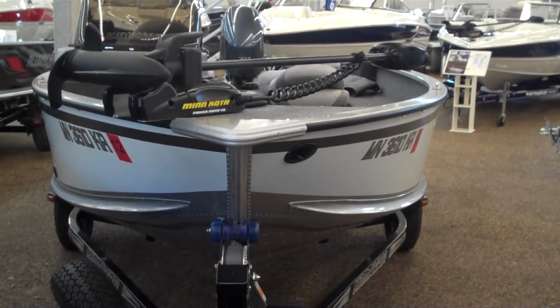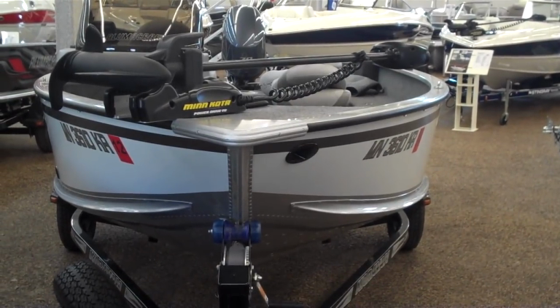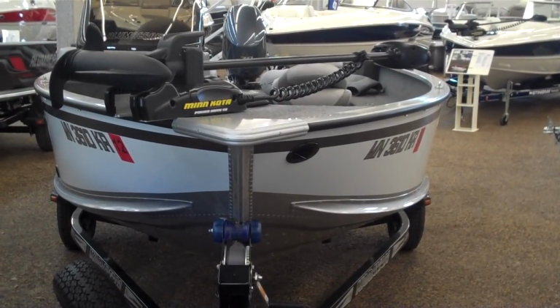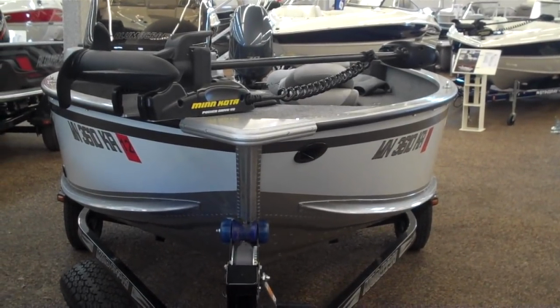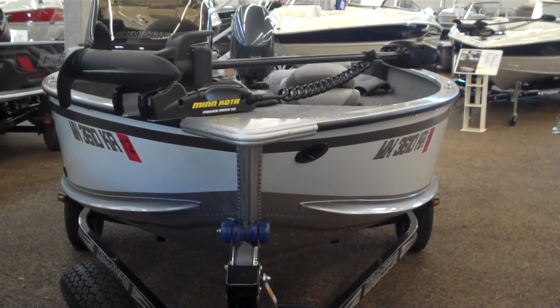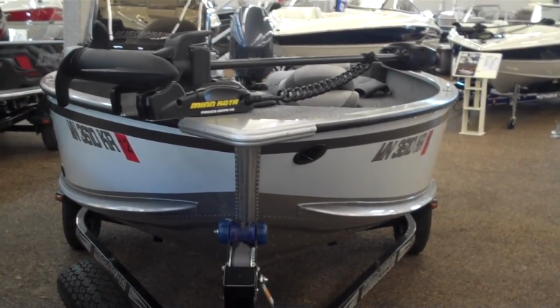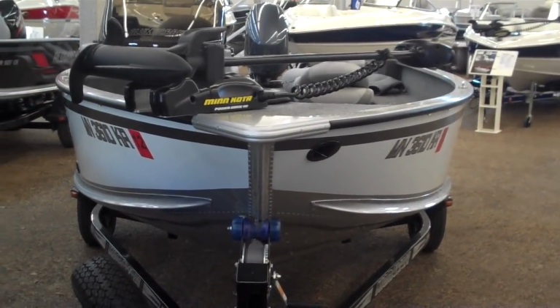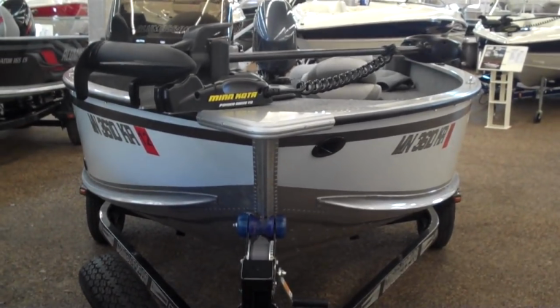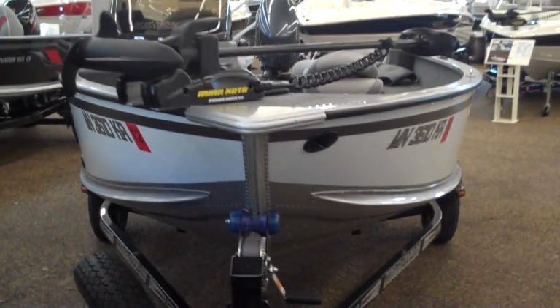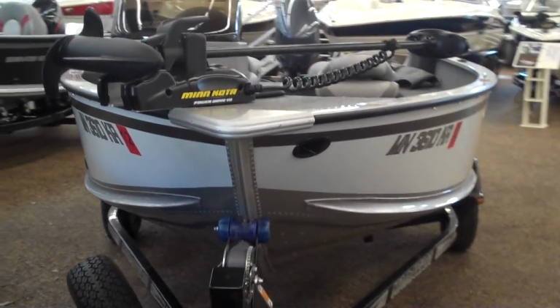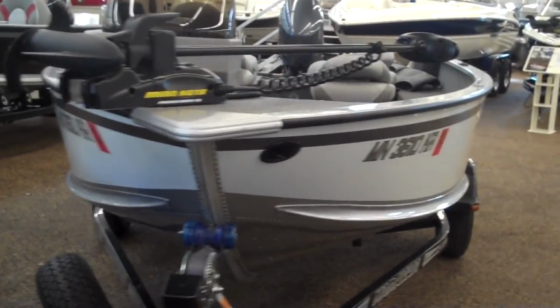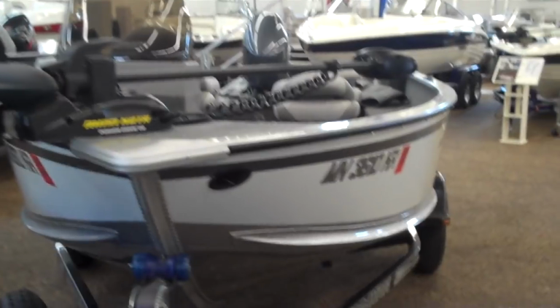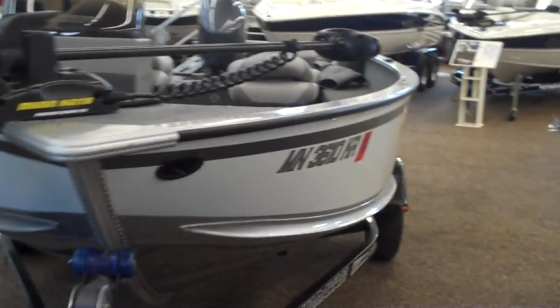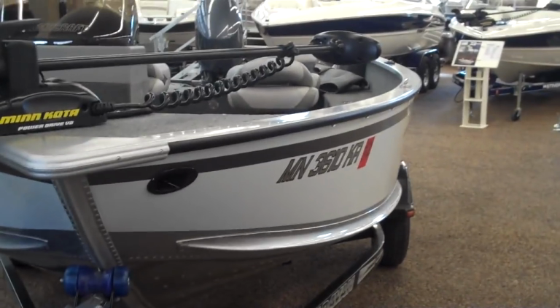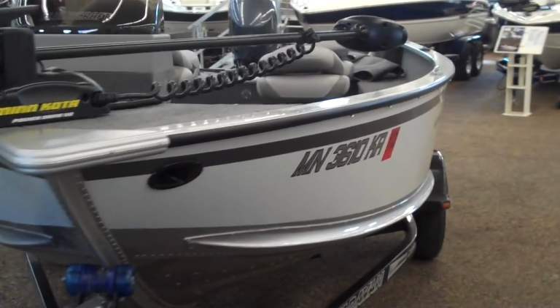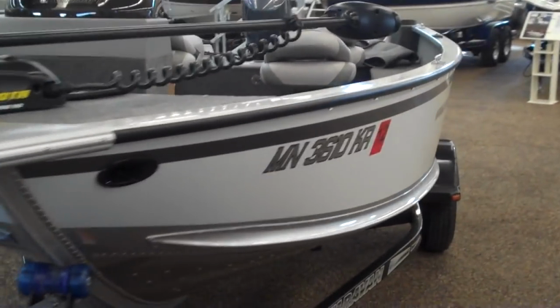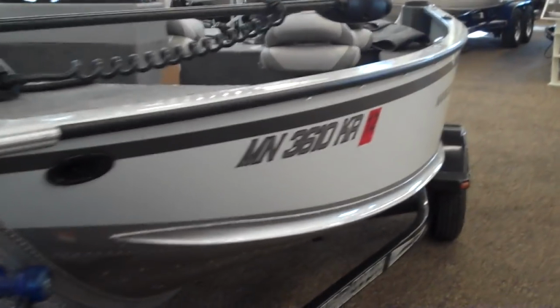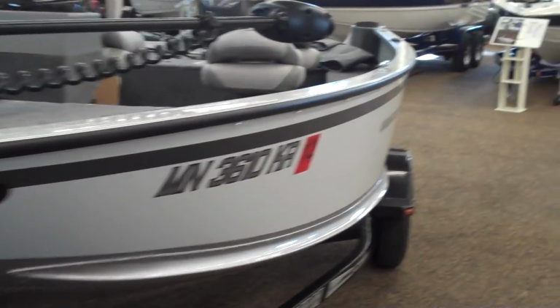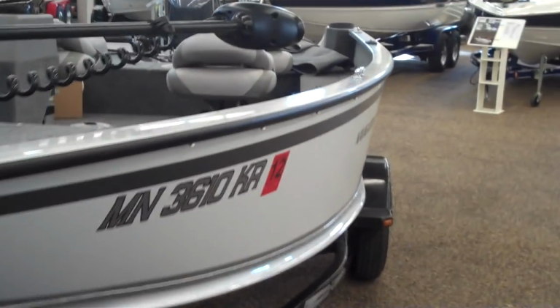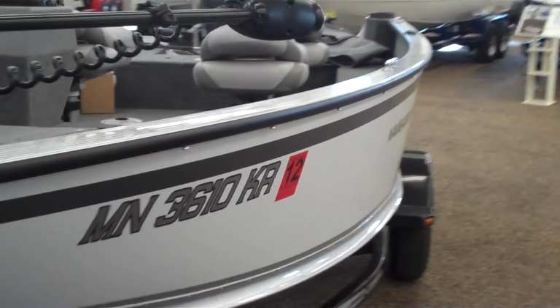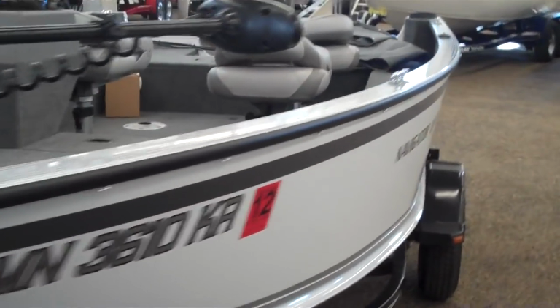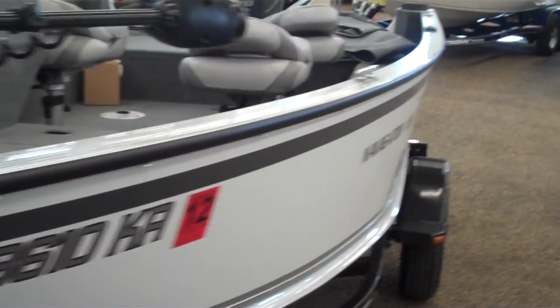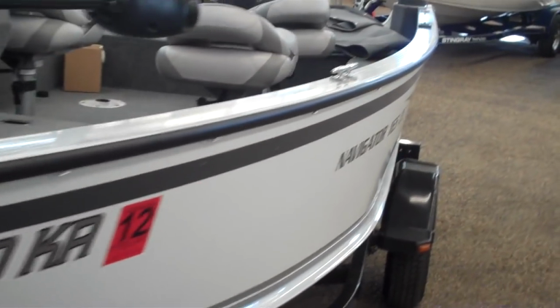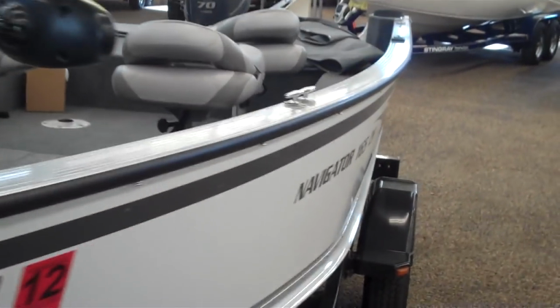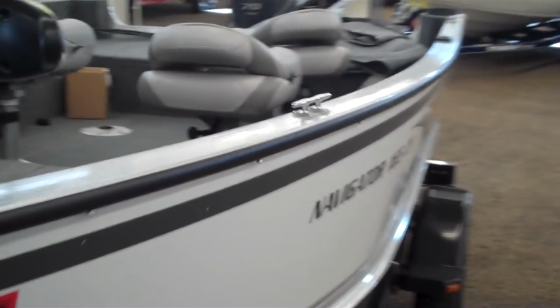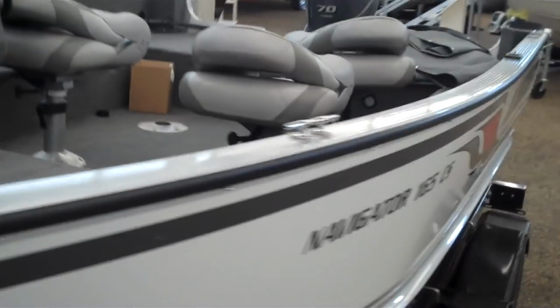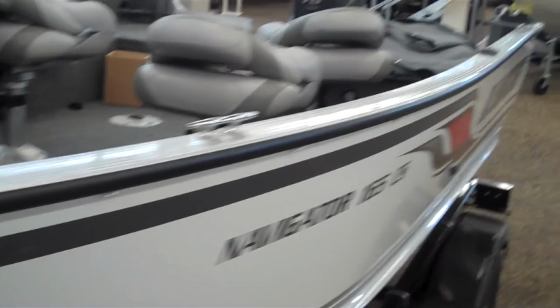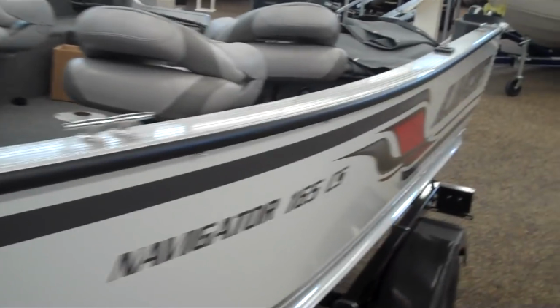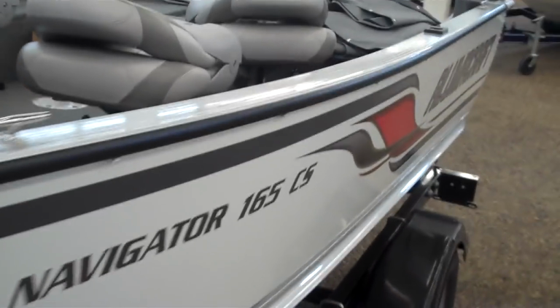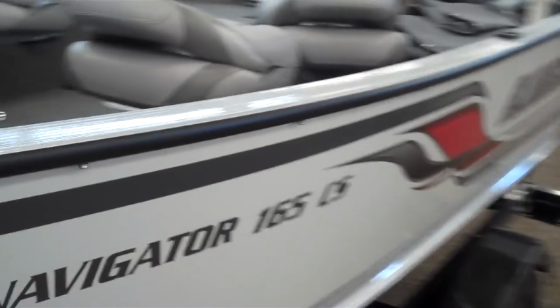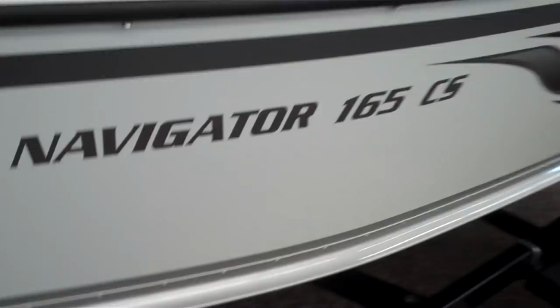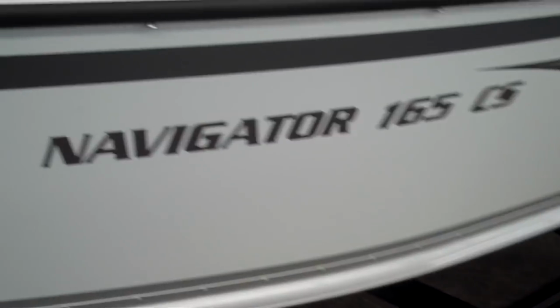This is a fresh trade-in here at Dan's Southside Marine. It's a 2010 Navigator CS, 16 foot 8 inches long, 91 inches wide.